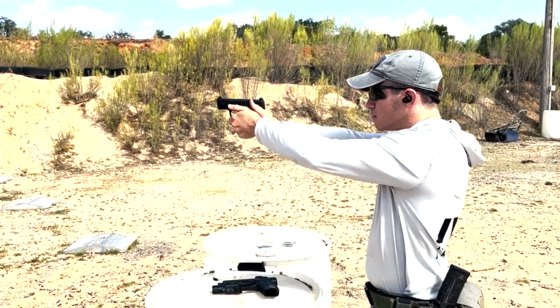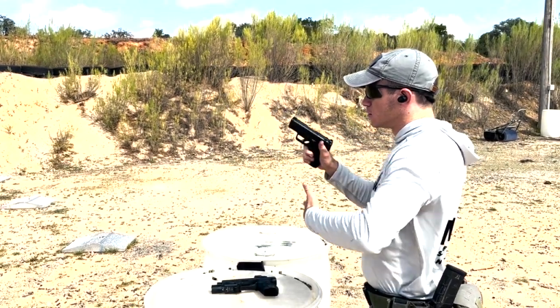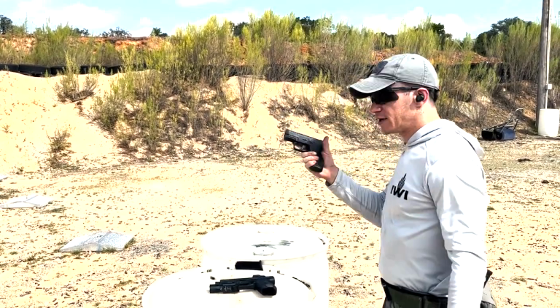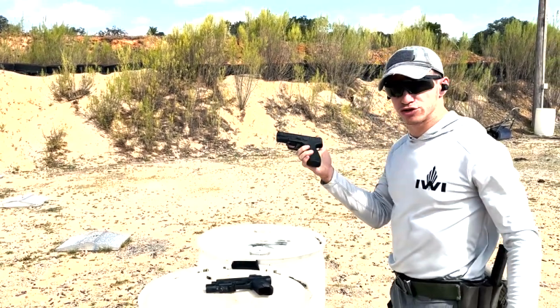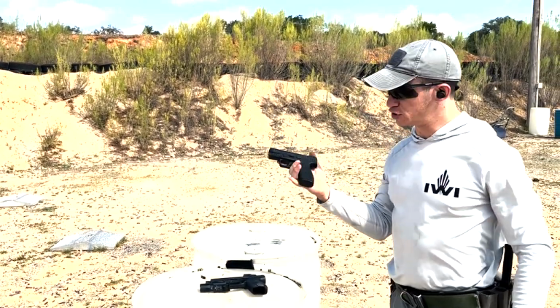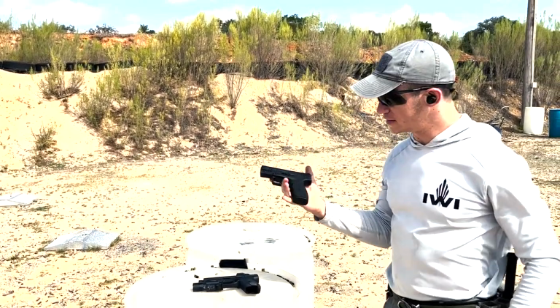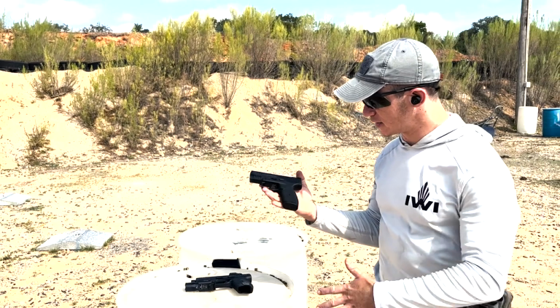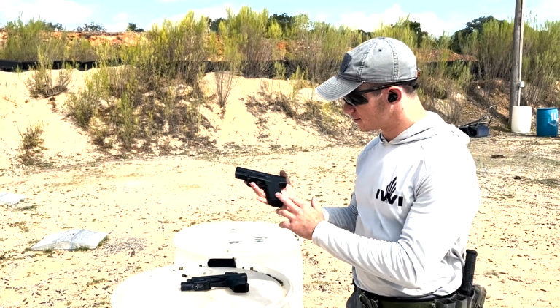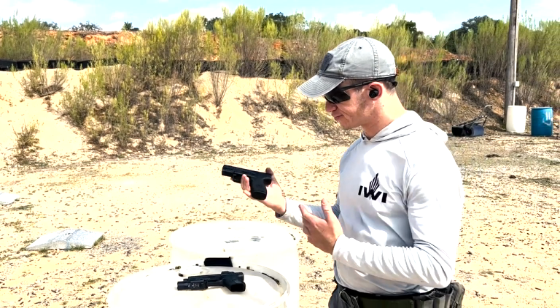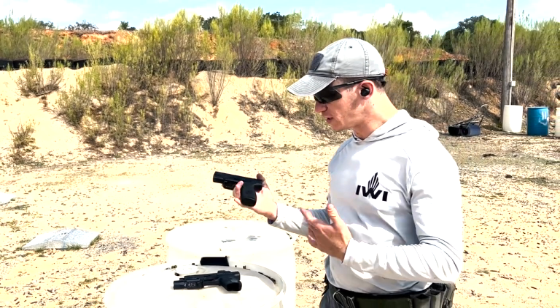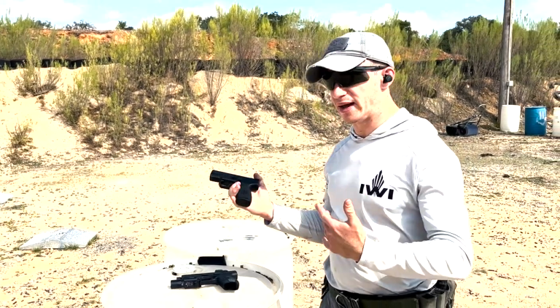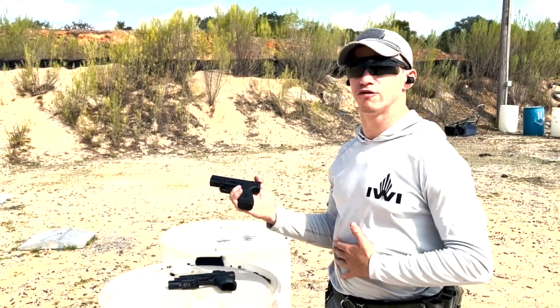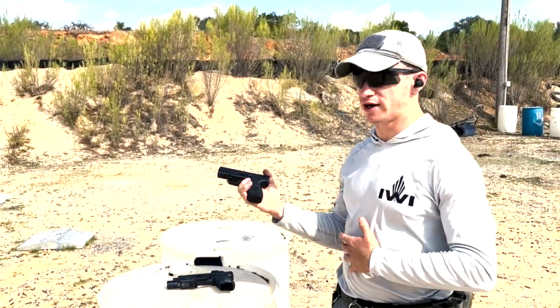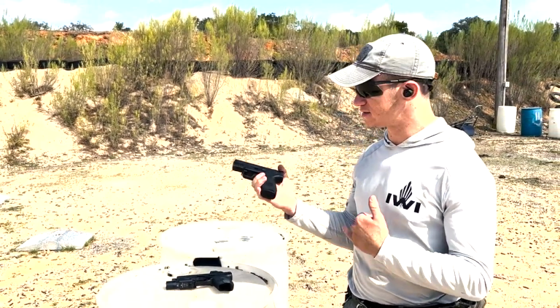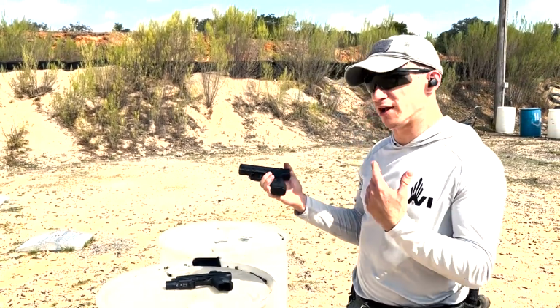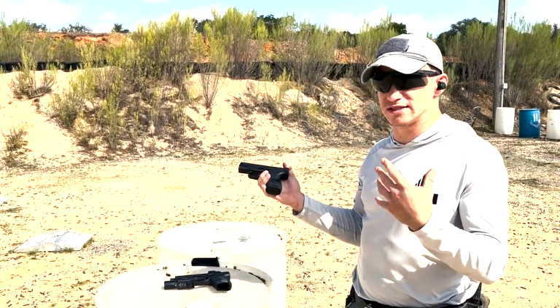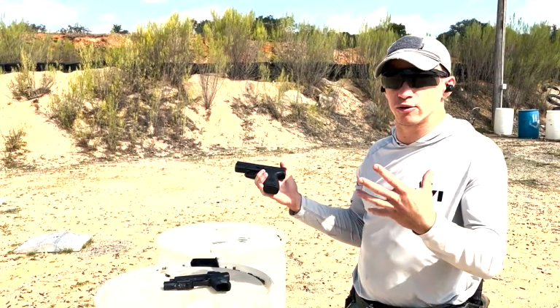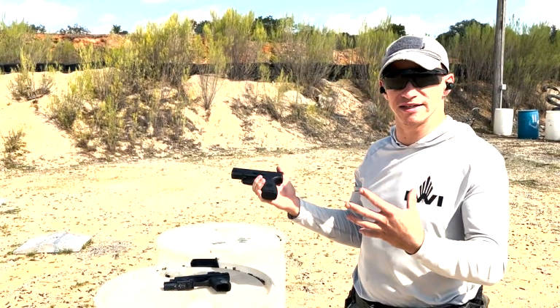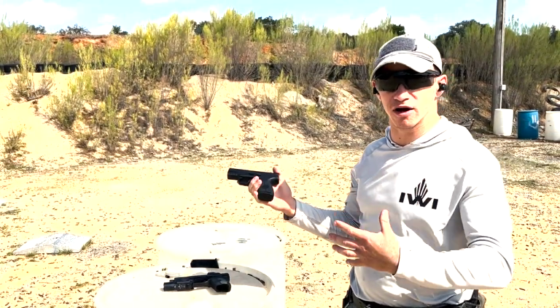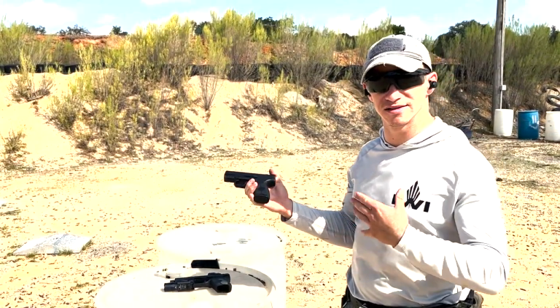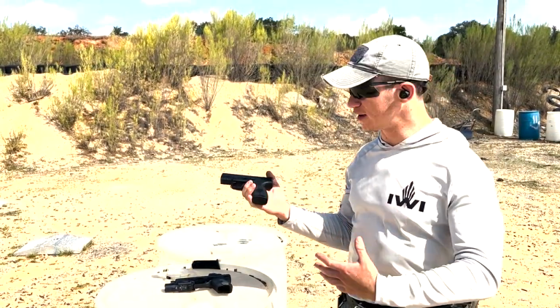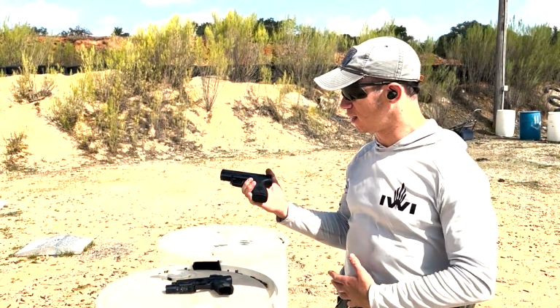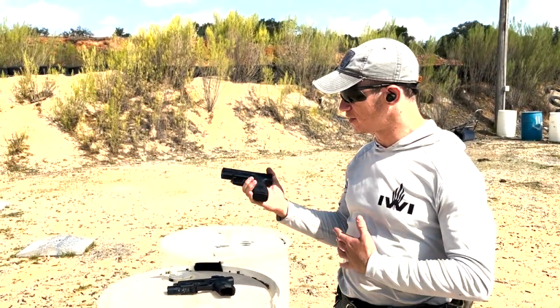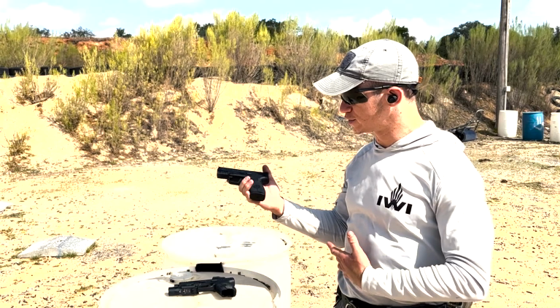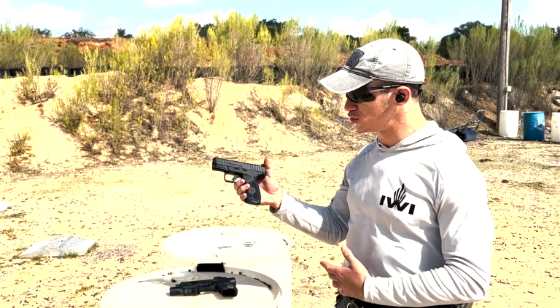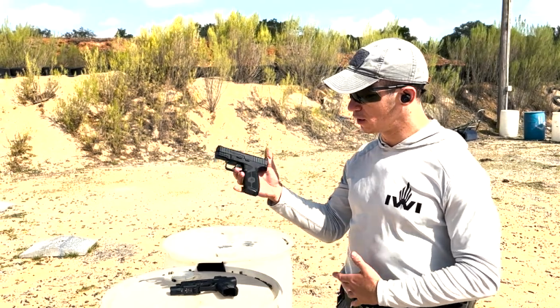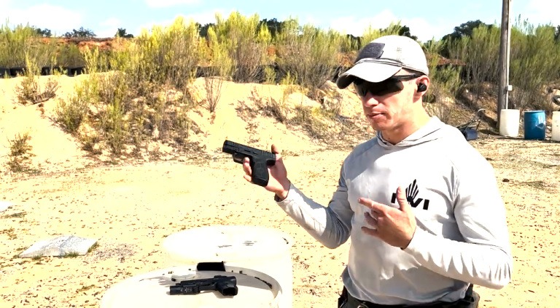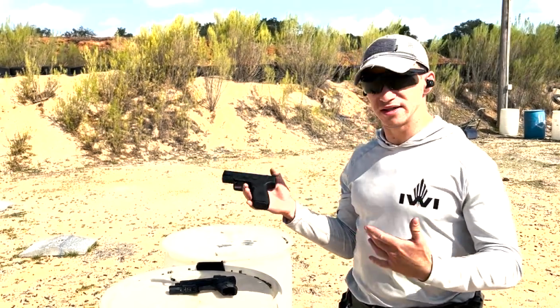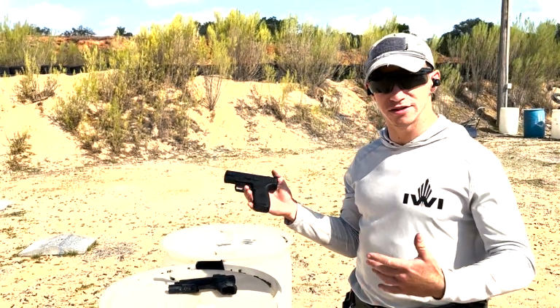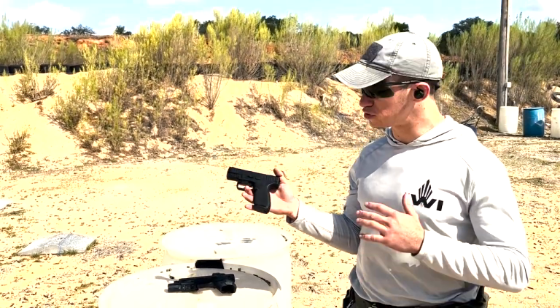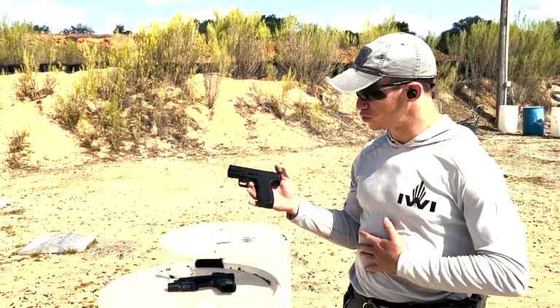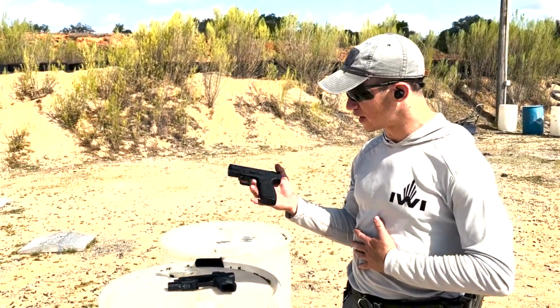It just runs great. The main reason I don't usually like small guns is the recoil — they're hard to shoot. But this gun just shoots great.